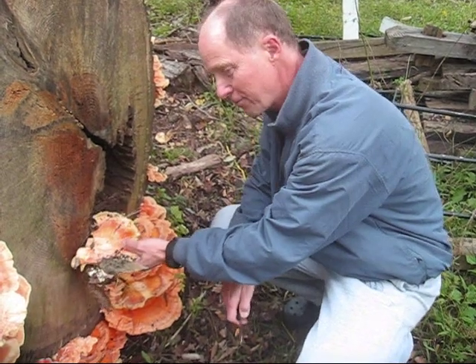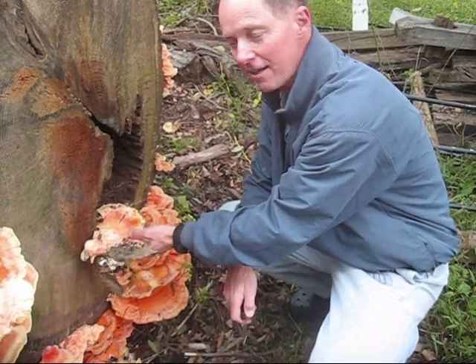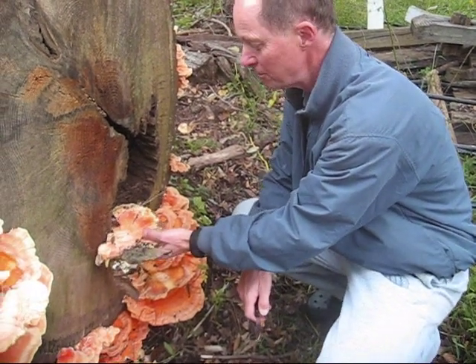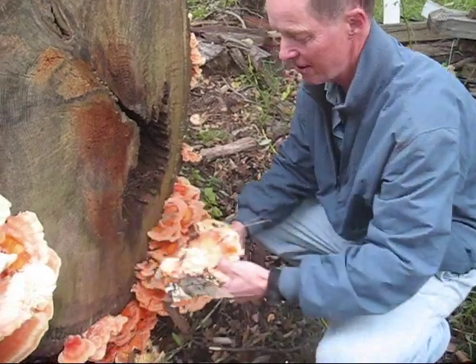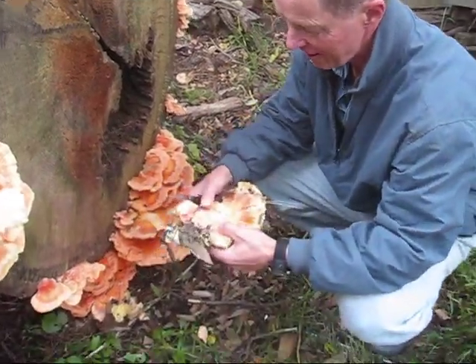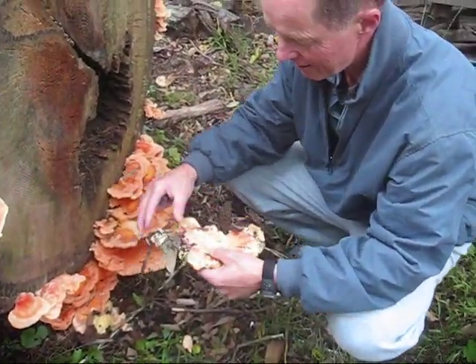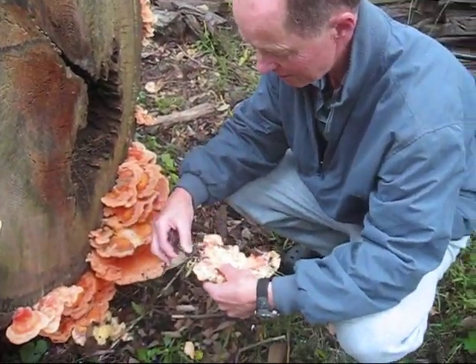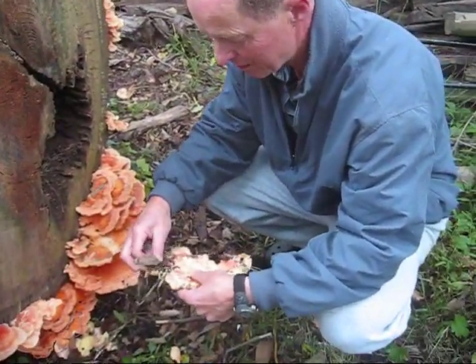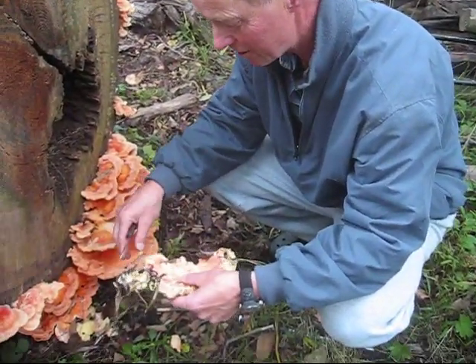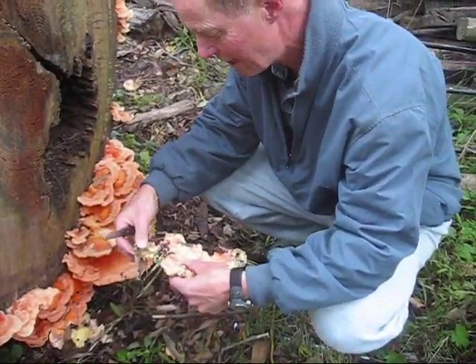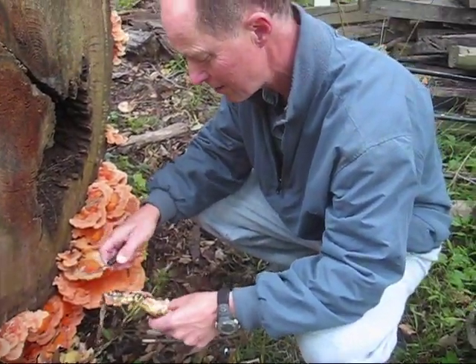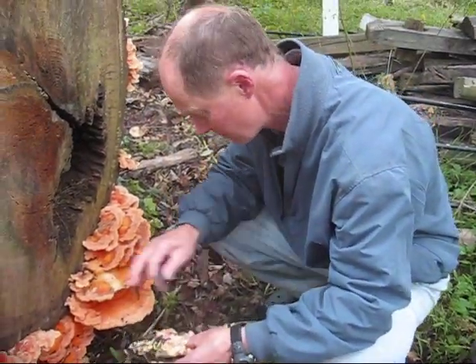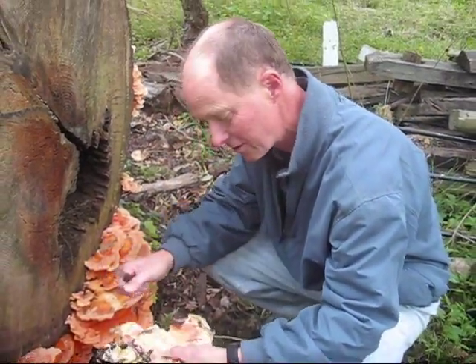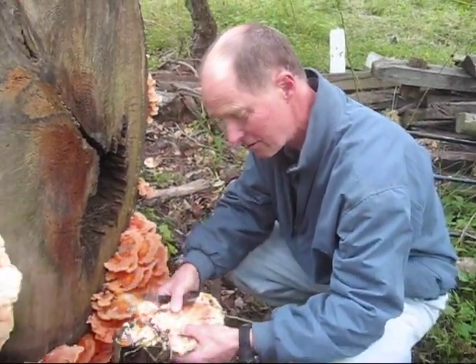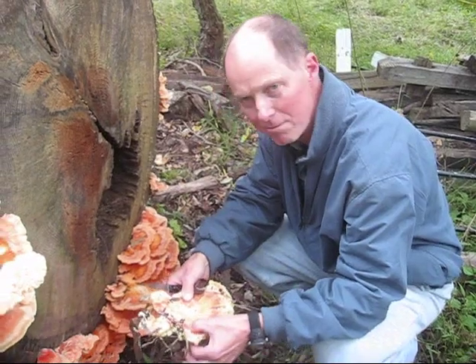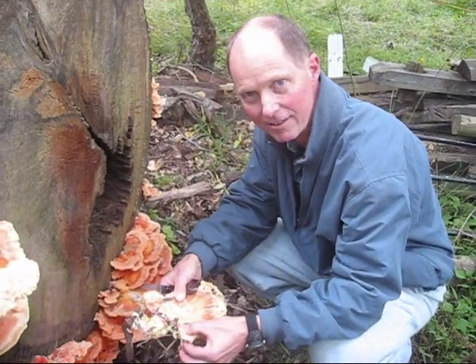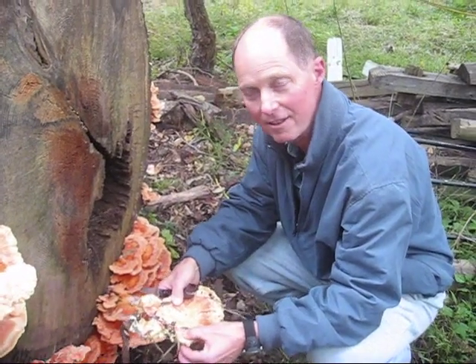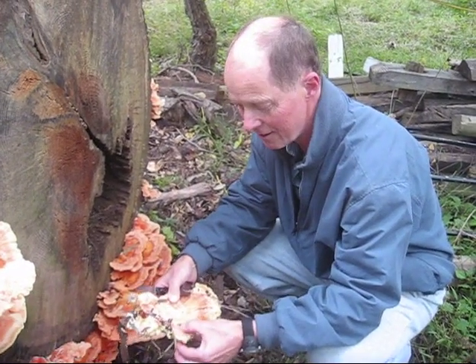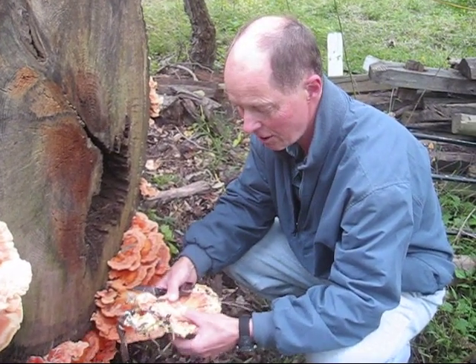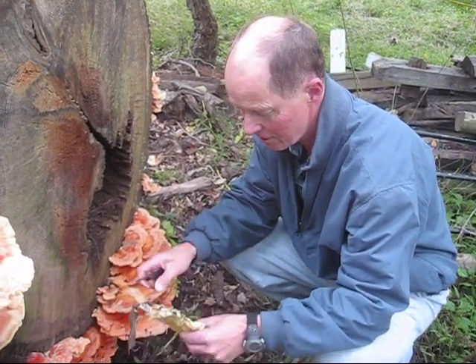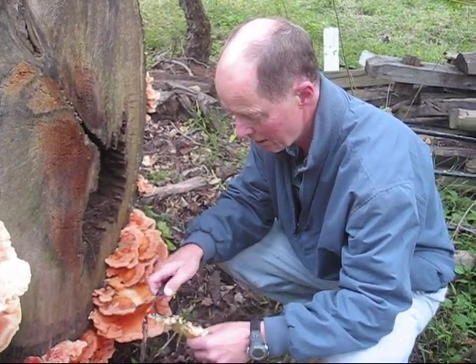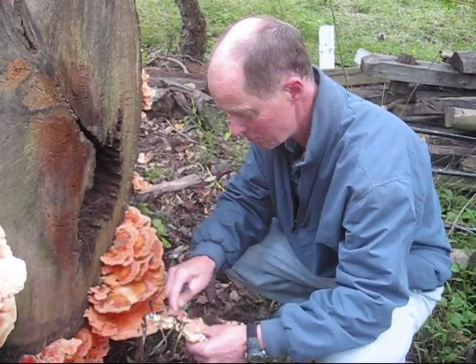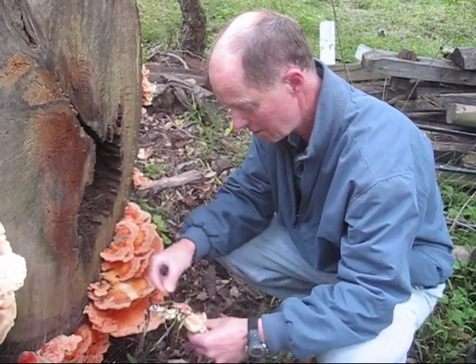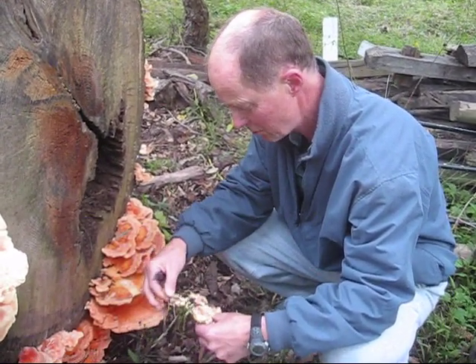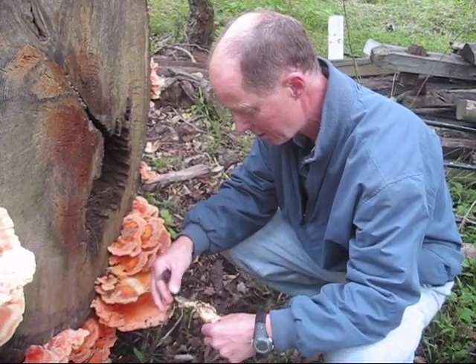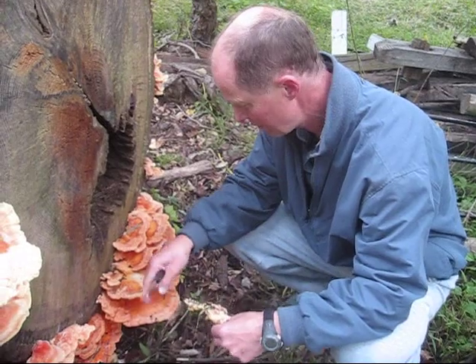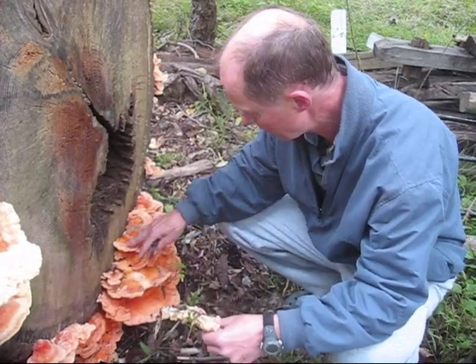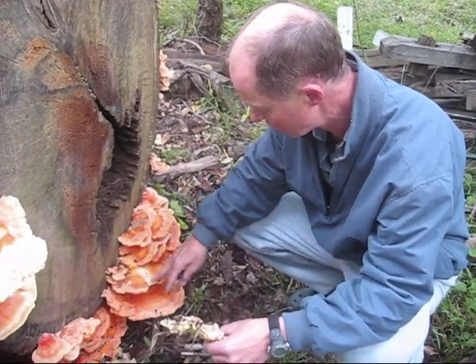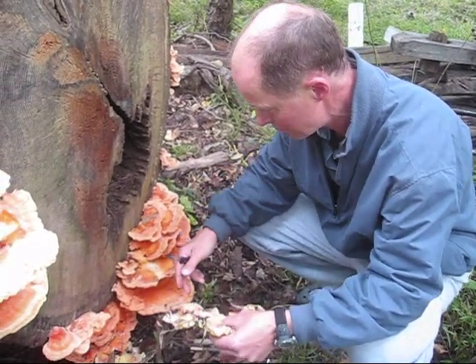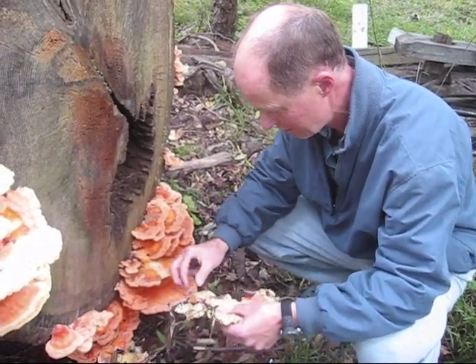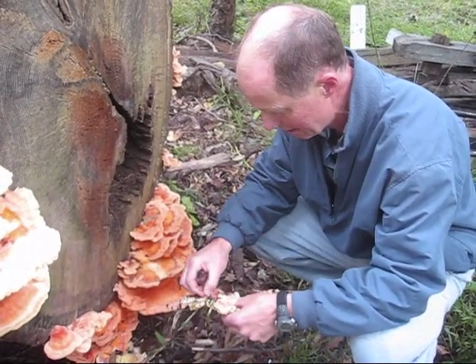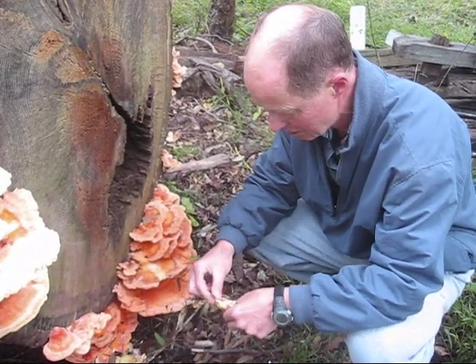Shelf-like mushrooms, and the best ones are the young ones, when they just came out. They're nice, almost meat-like, soft, and if you cut into them, you see a little liquid coming out. These are a little bit on the dry side, but not too bad — it should be okay.